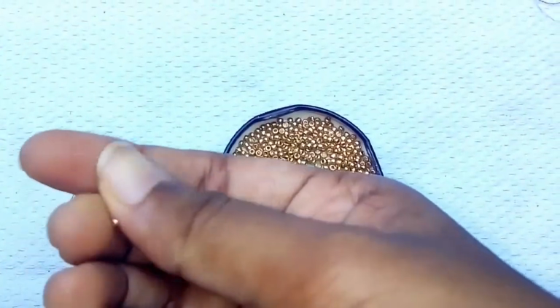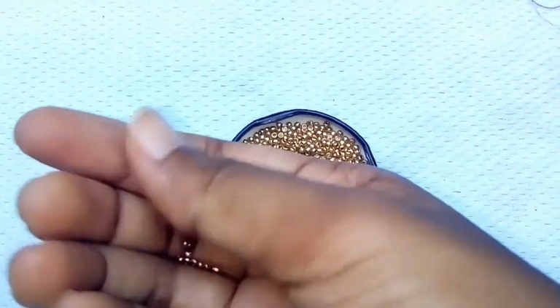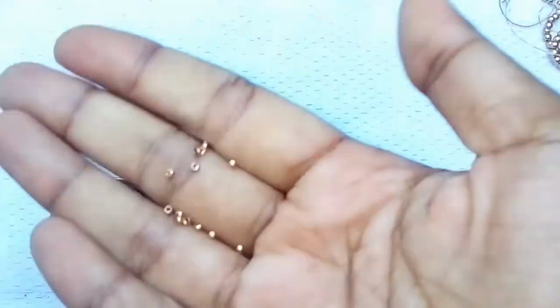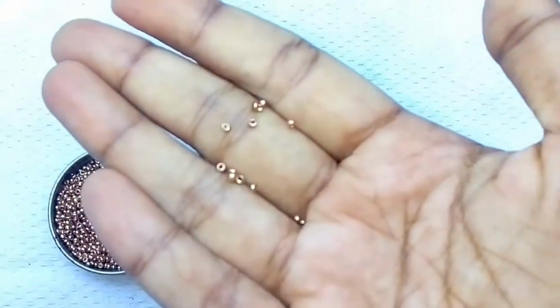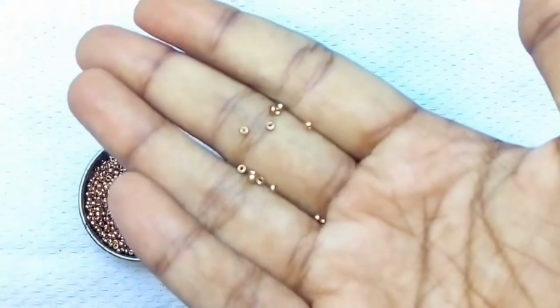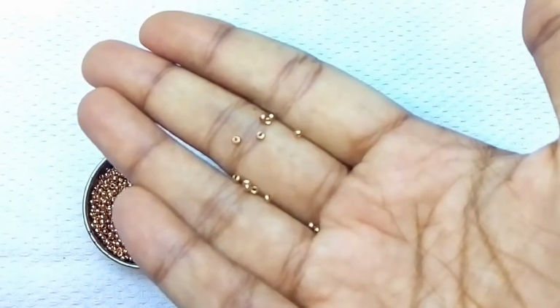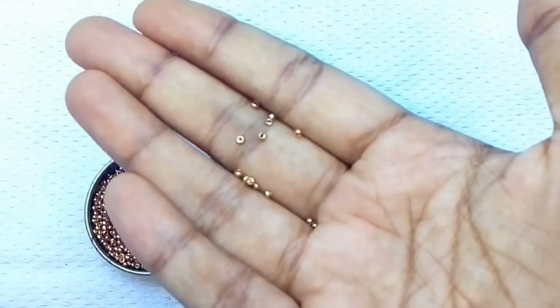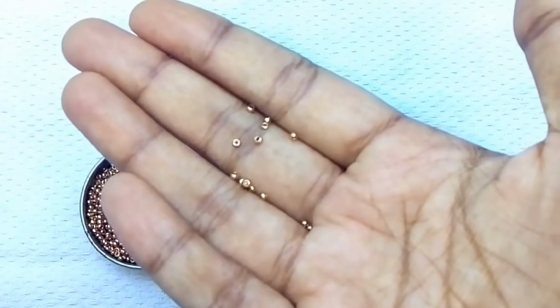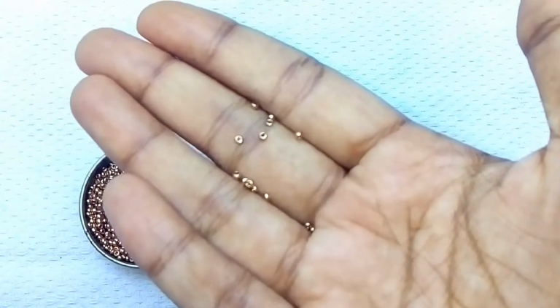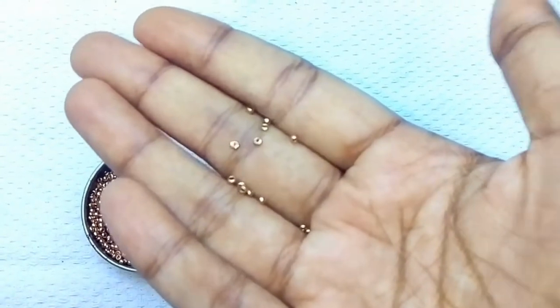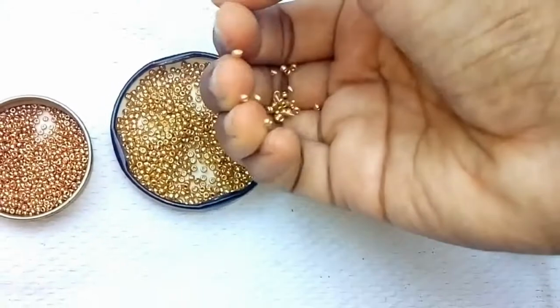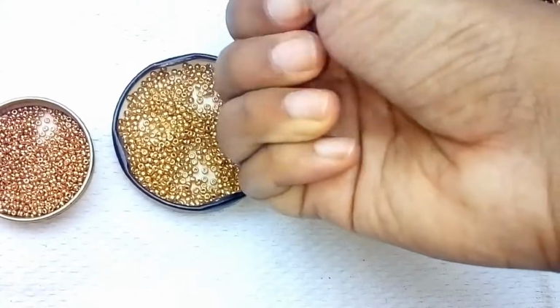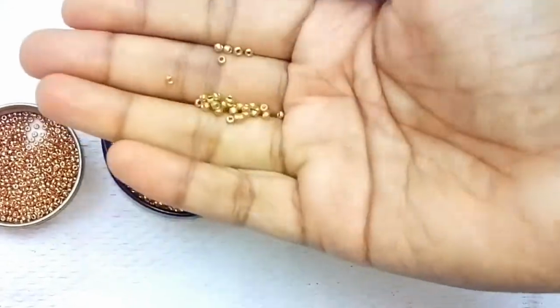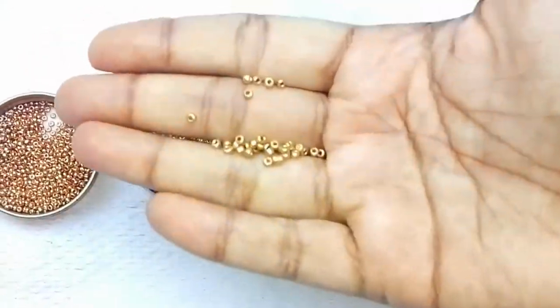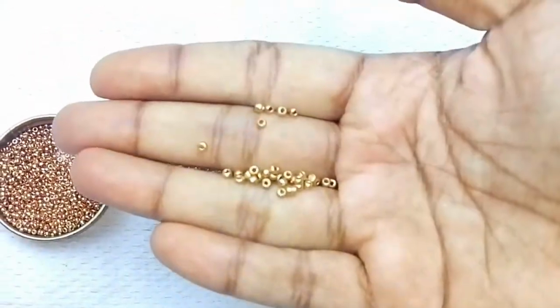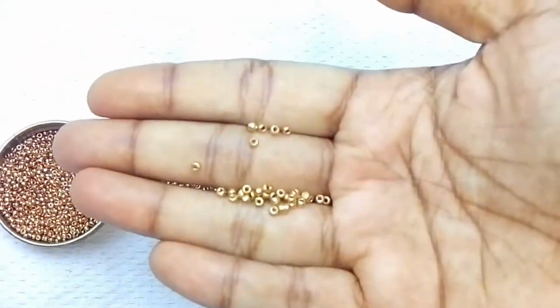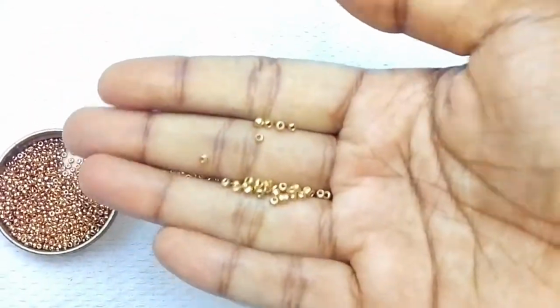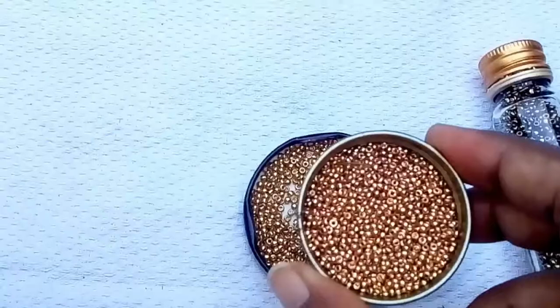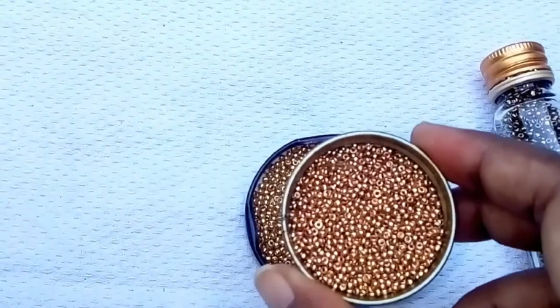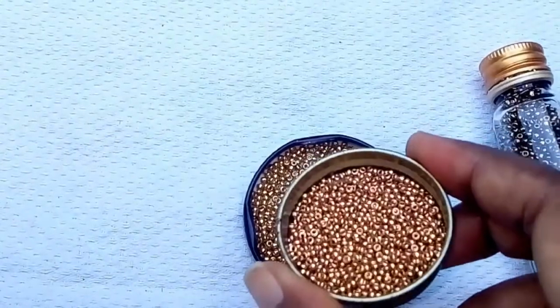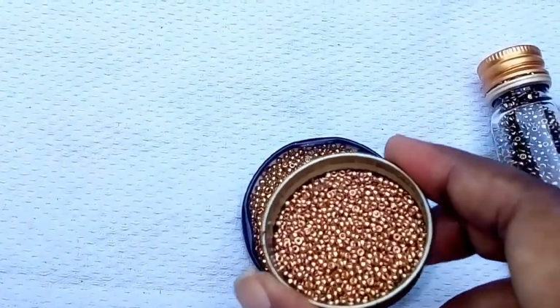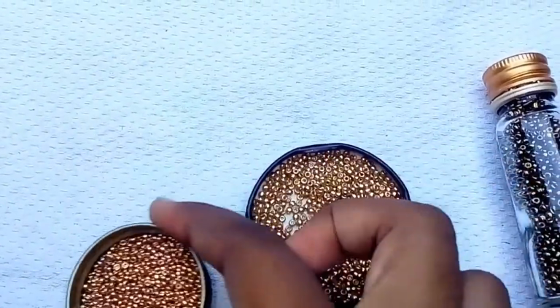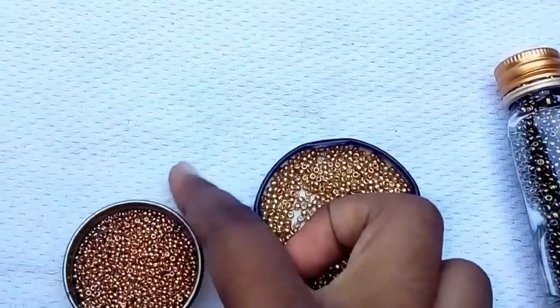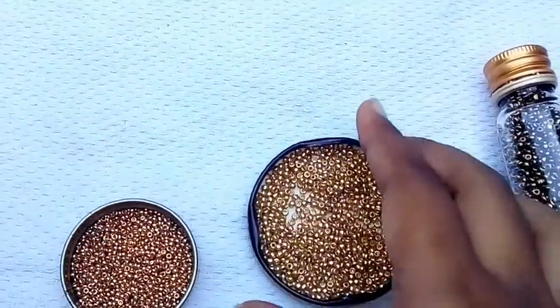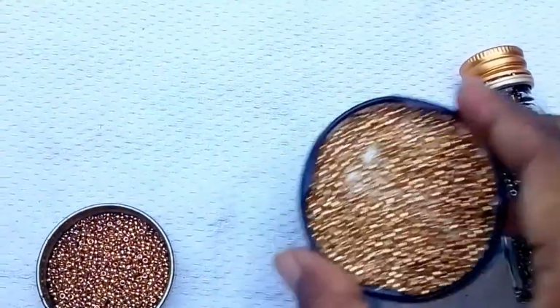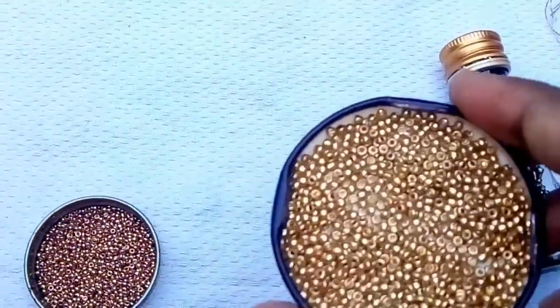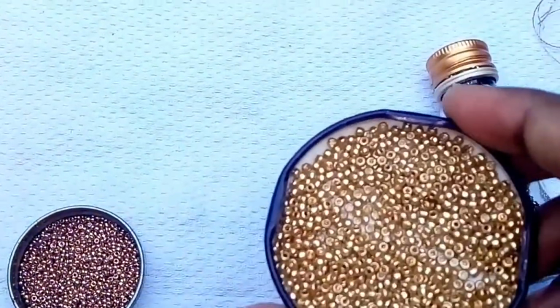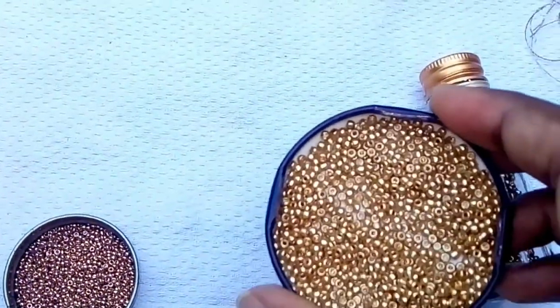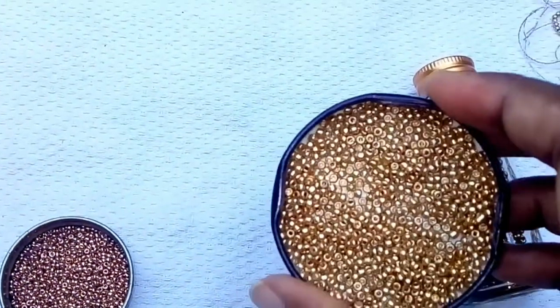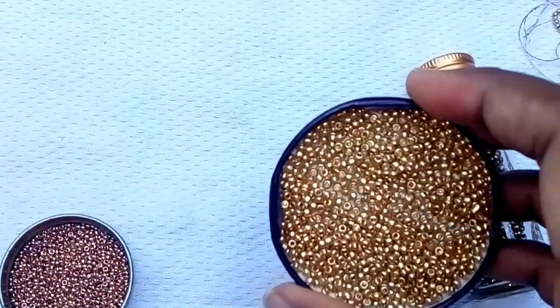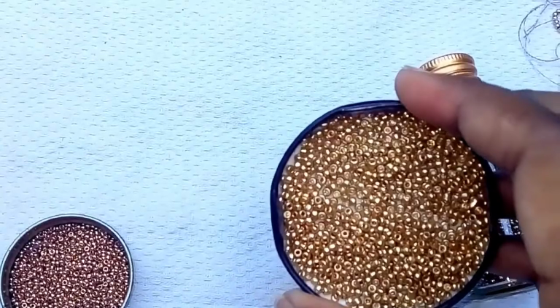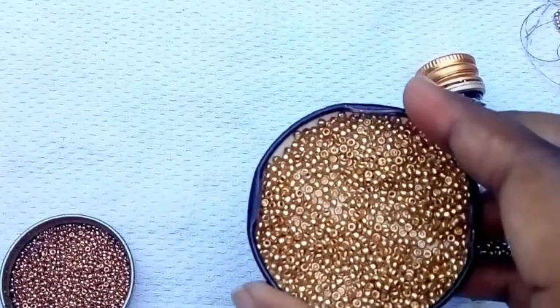They don't know if you go to the bead. The bead has a lot of quality, so we can't do anything. But if you use it with the bead, we can work with it.